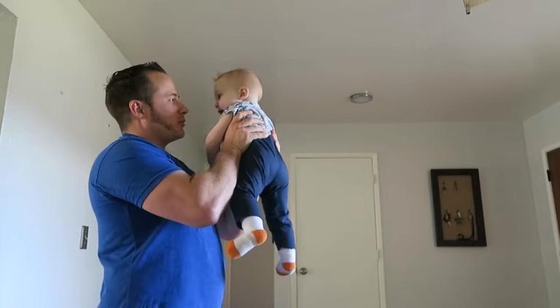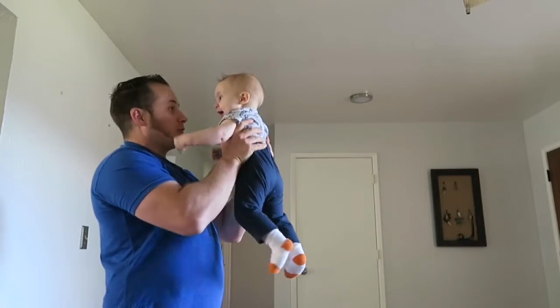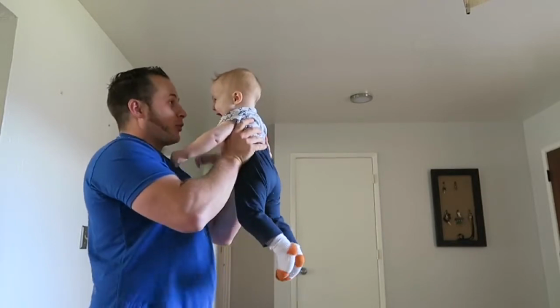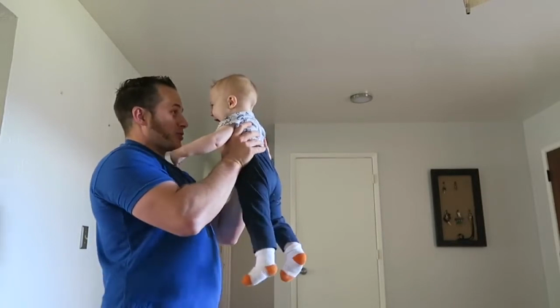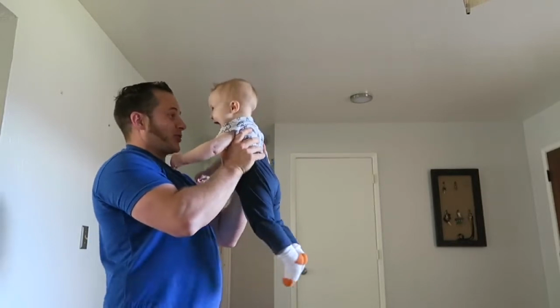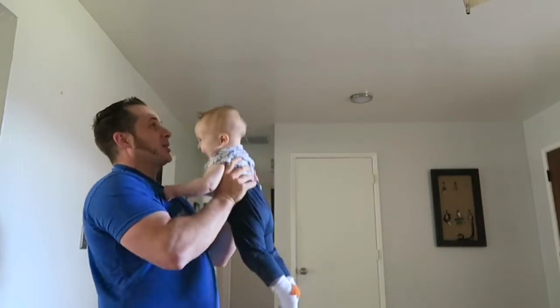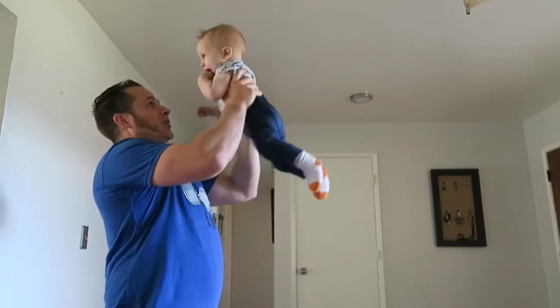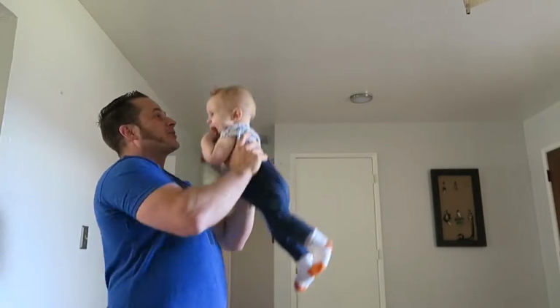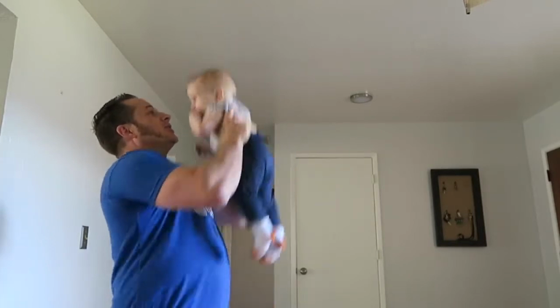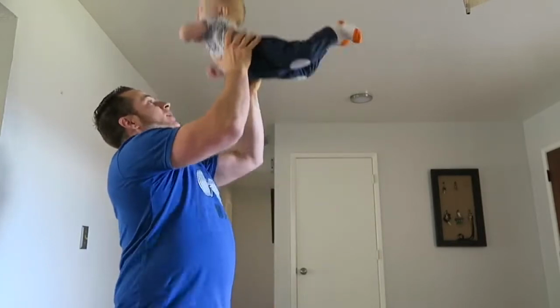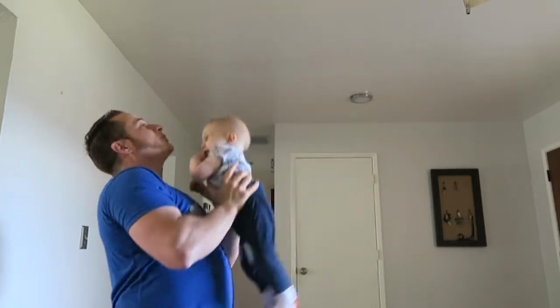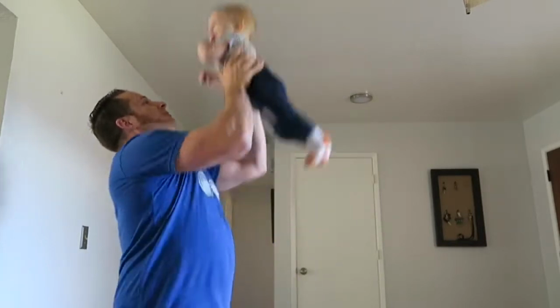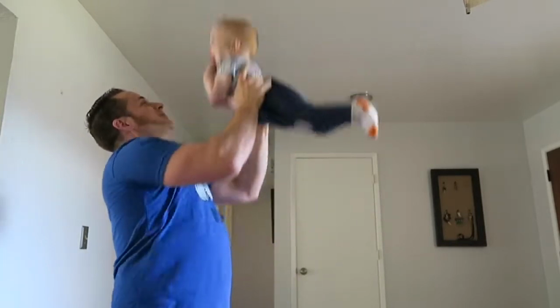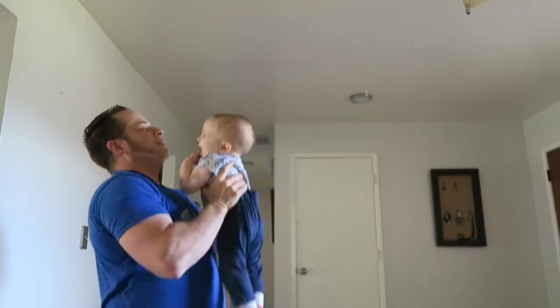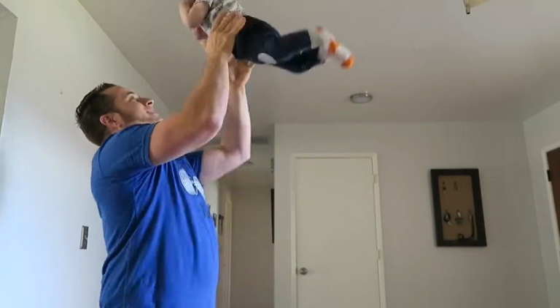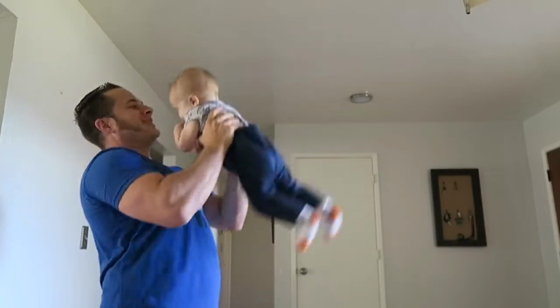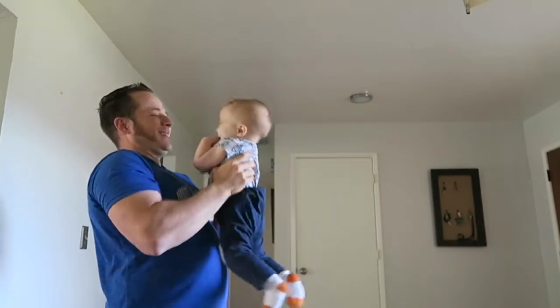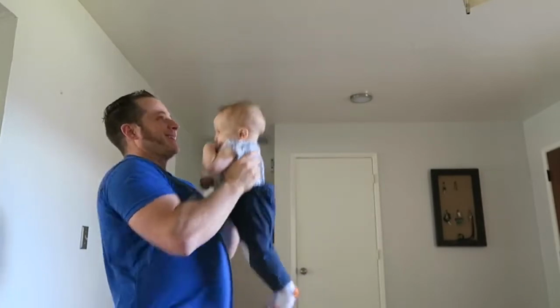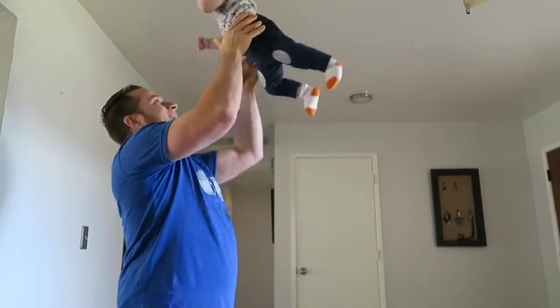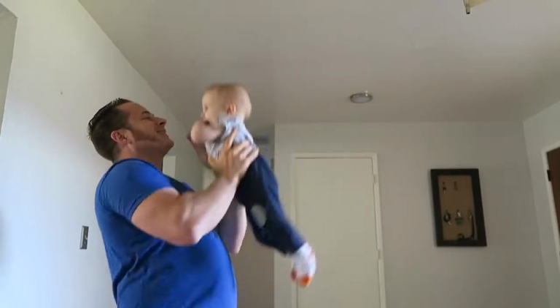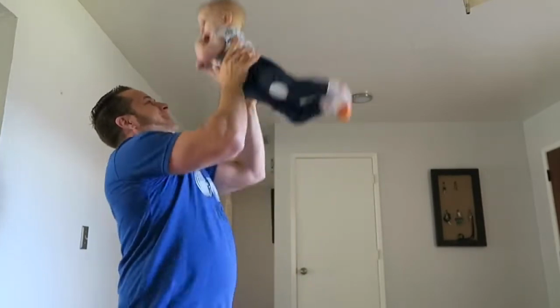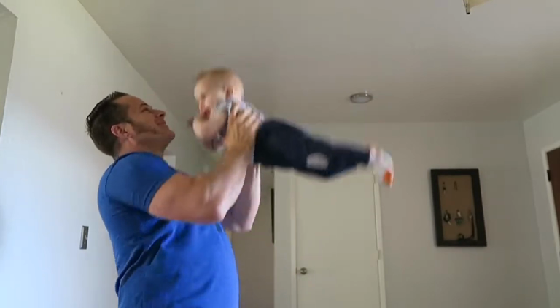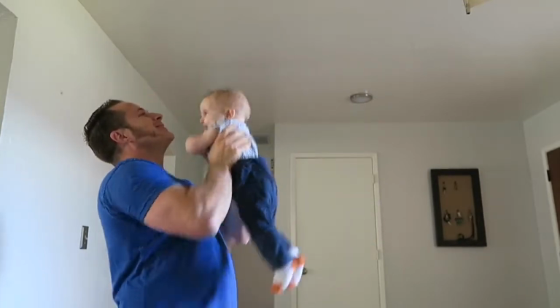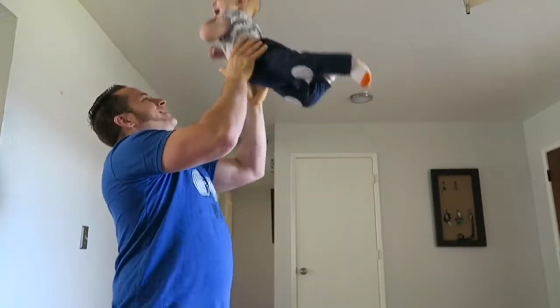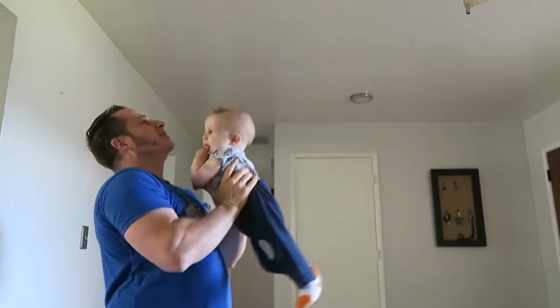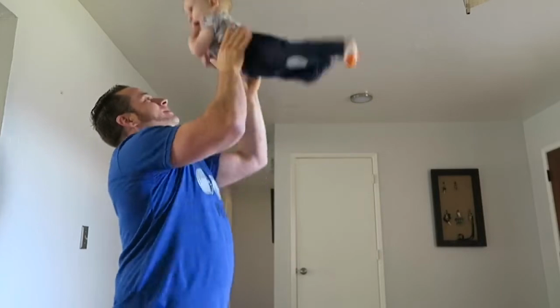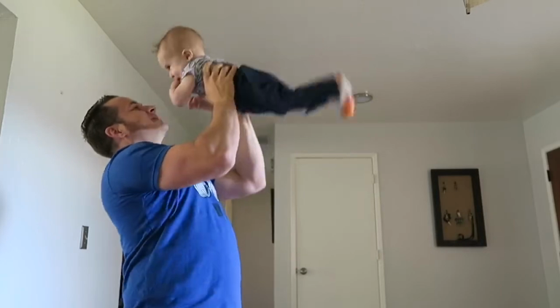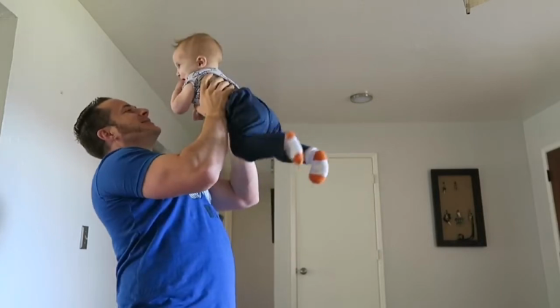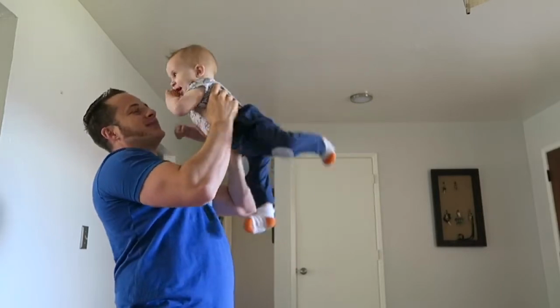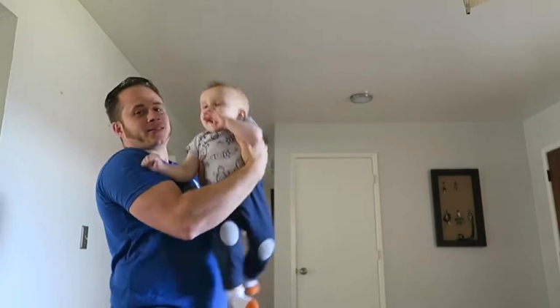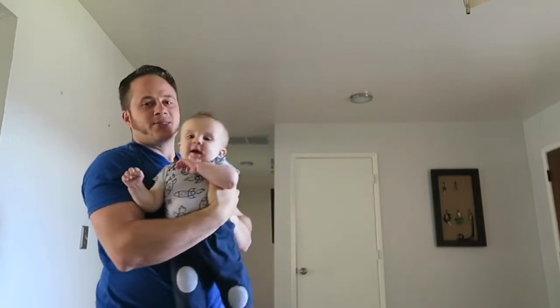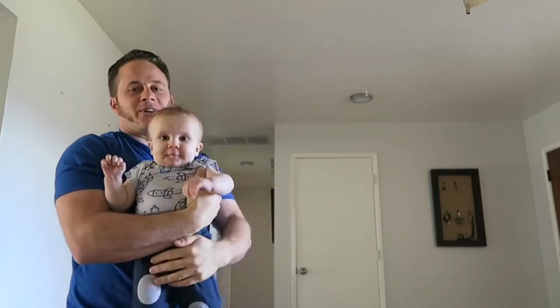You know what we have to do if we have to warm up for shoulders? We have to throw the baby, throw the baby. What do you think?